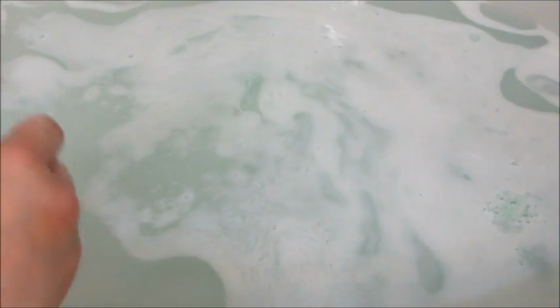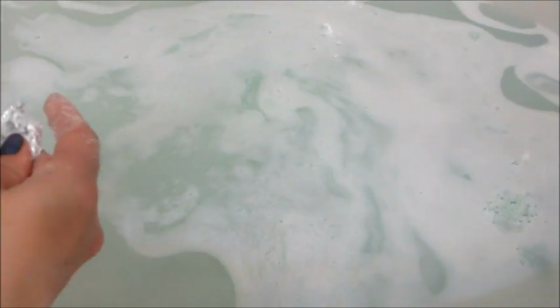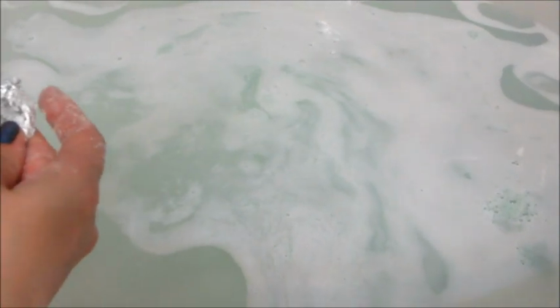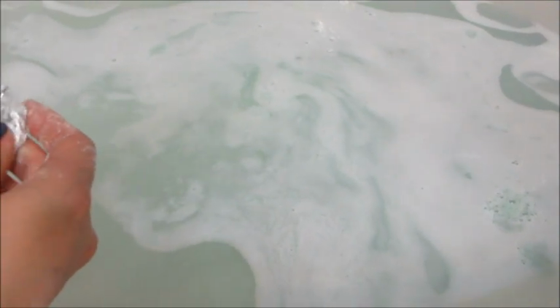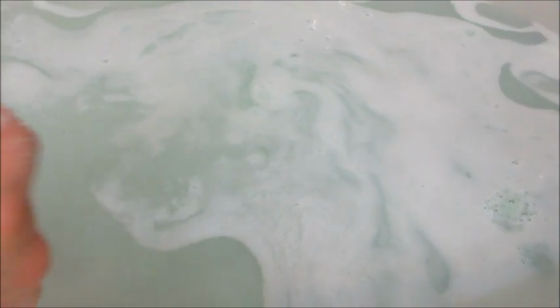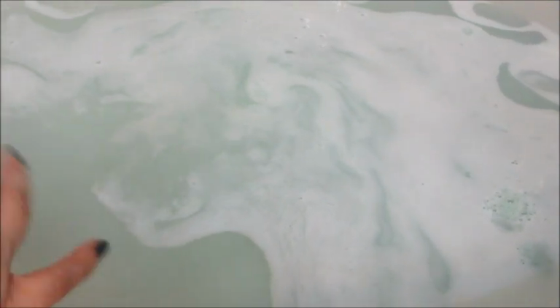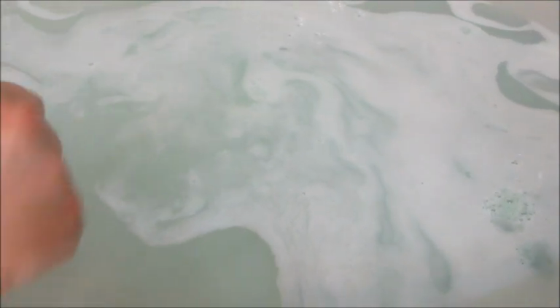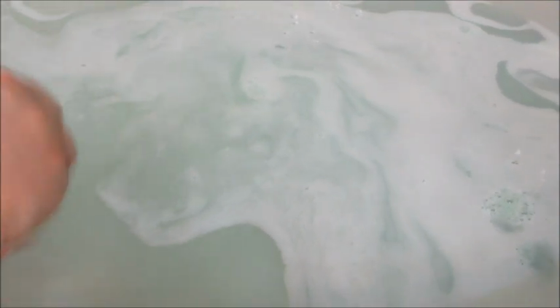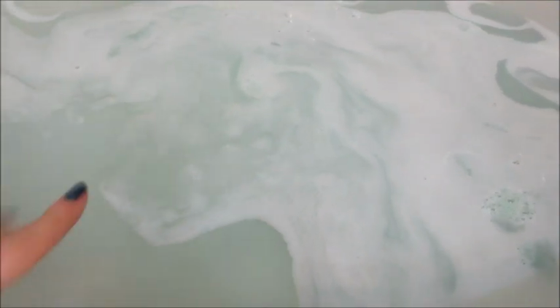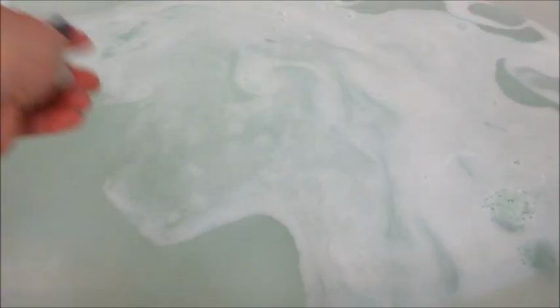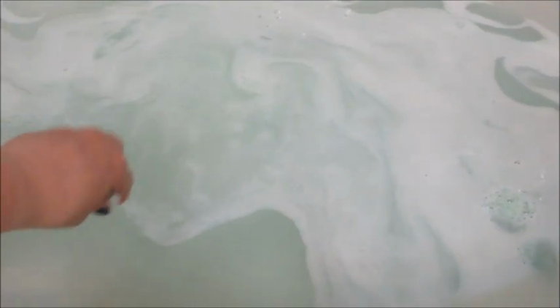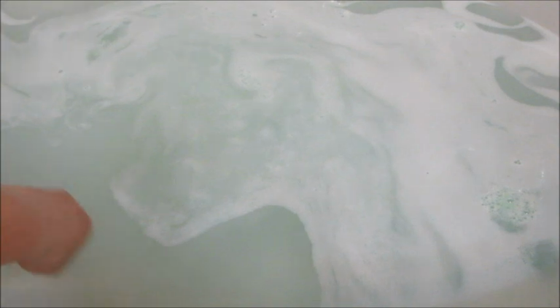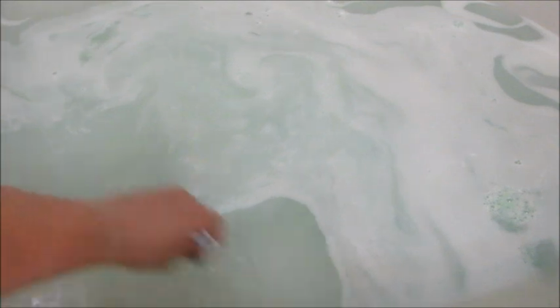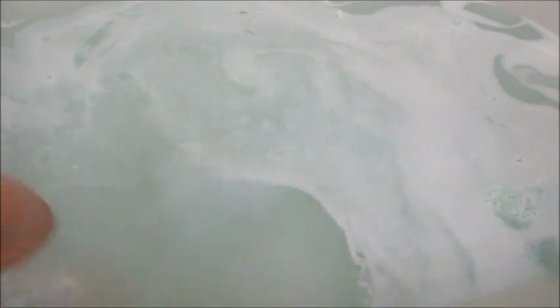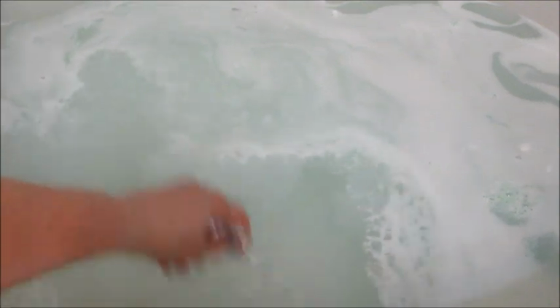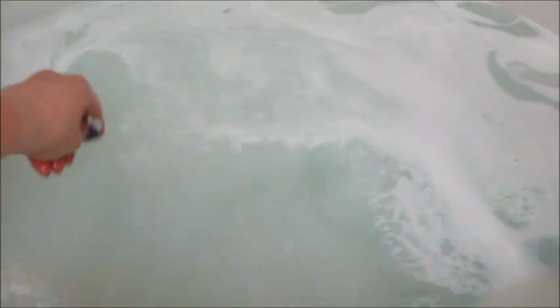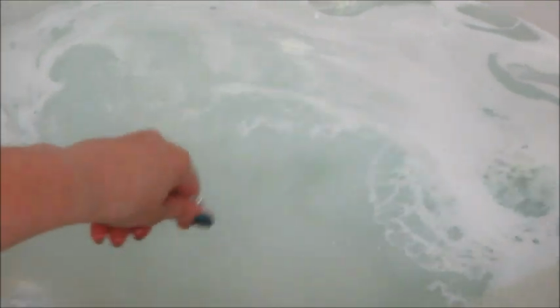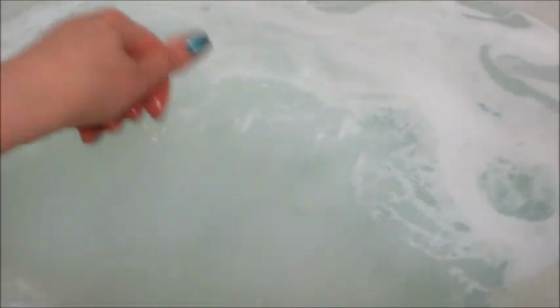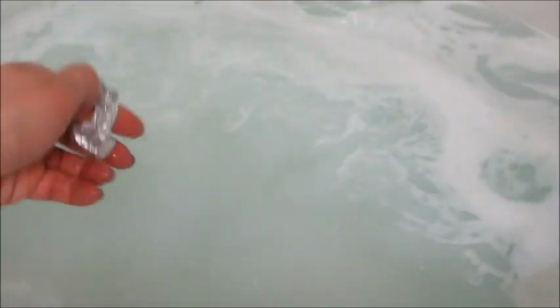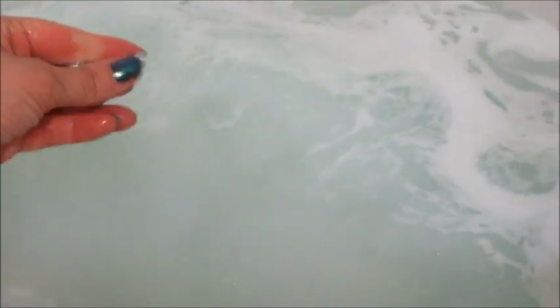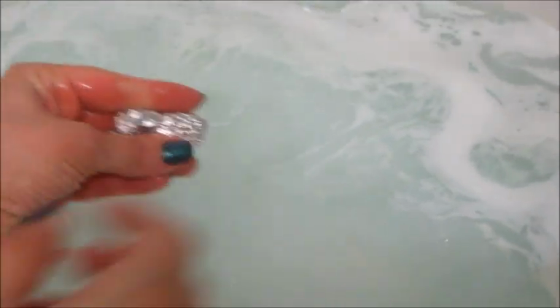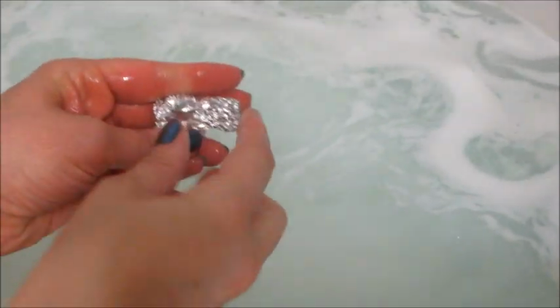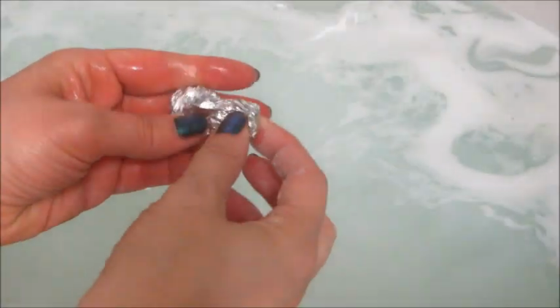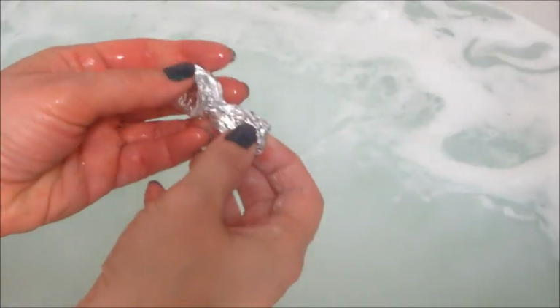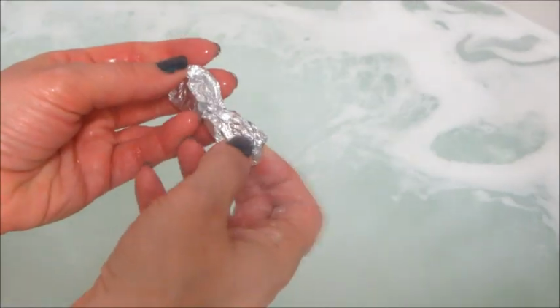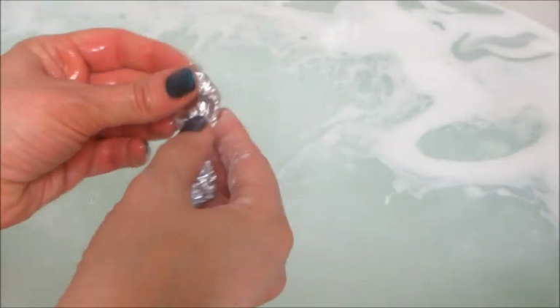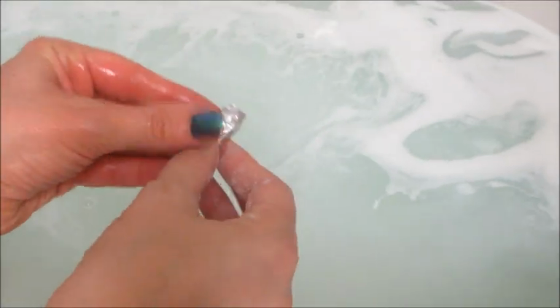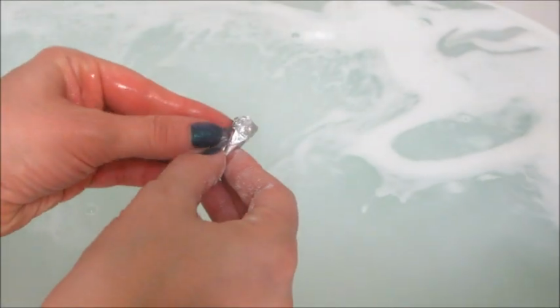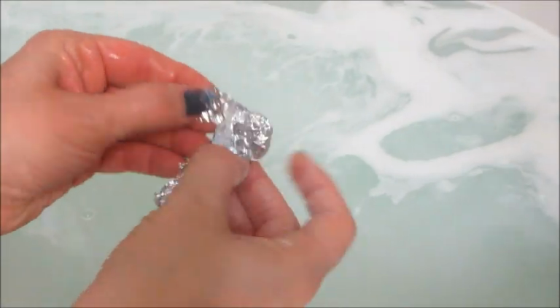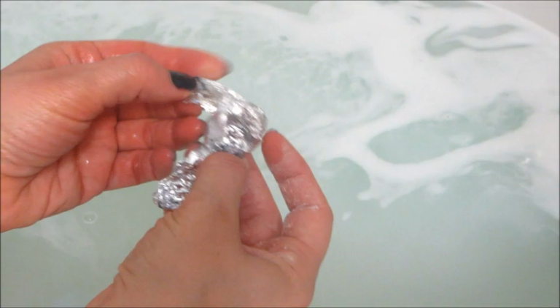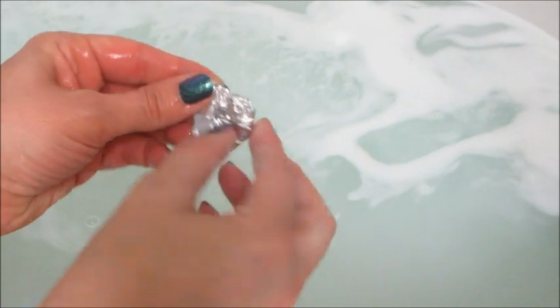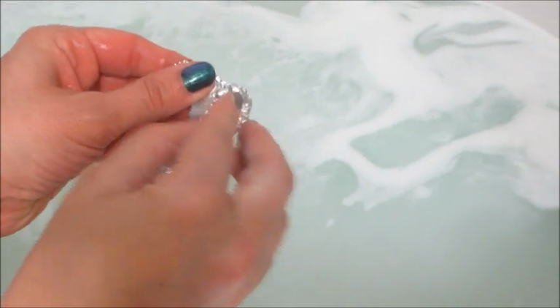This is a huge jar — you can use it for so many baths. I only poured enough in just to give the water a little bit of a light green pigment and then to get the ring out.